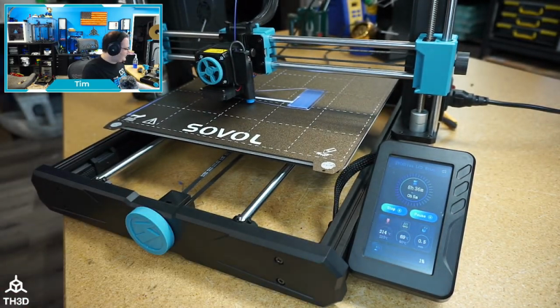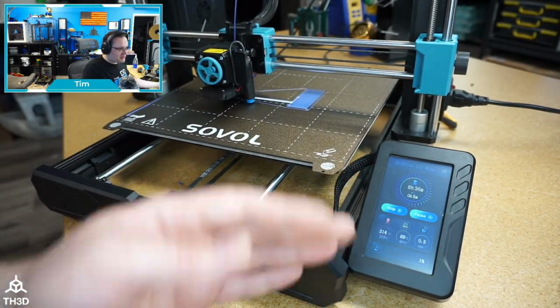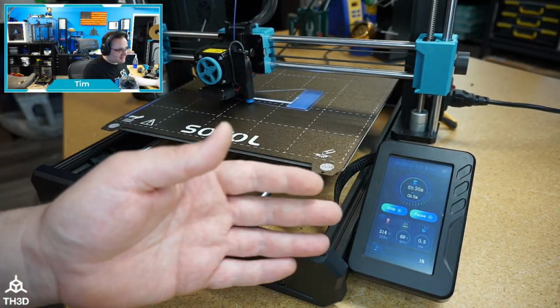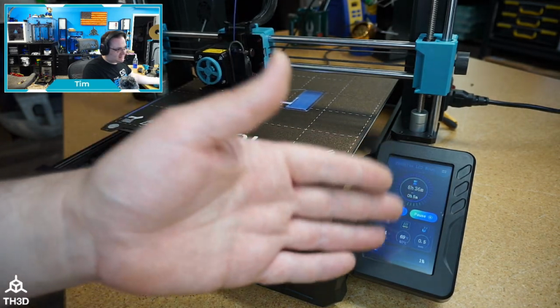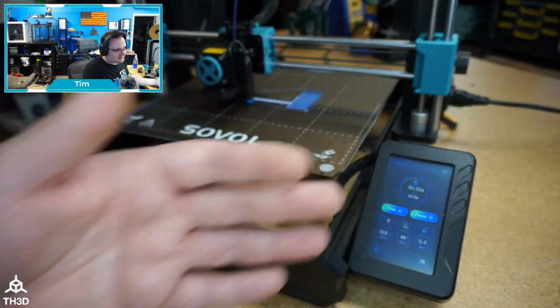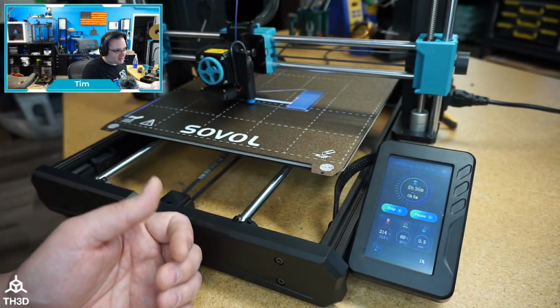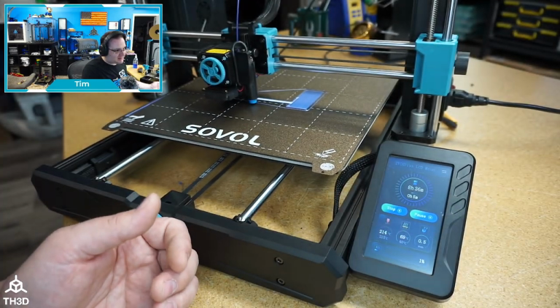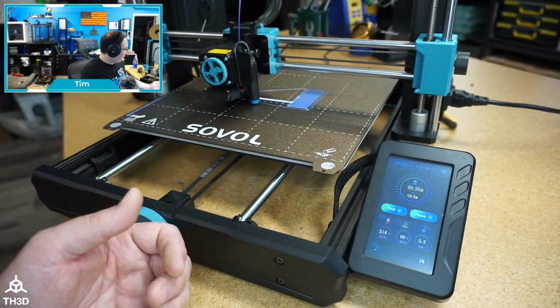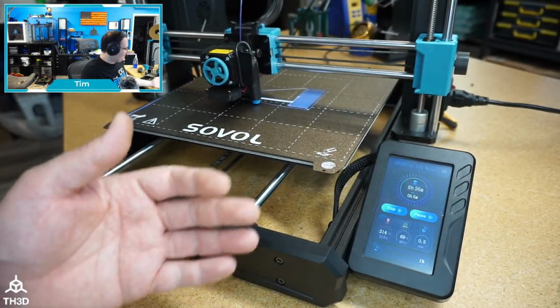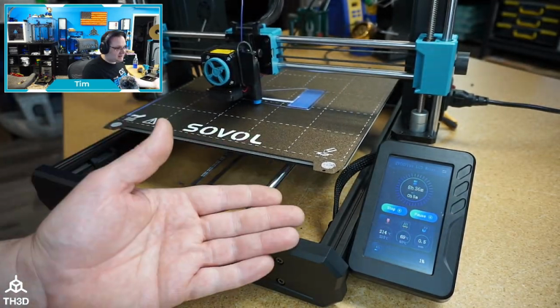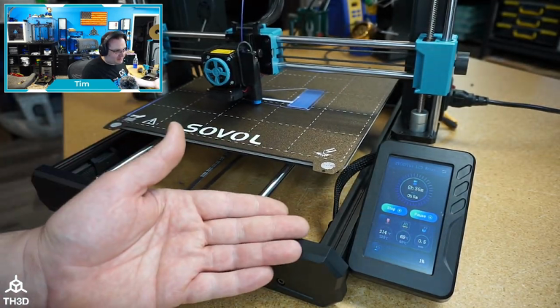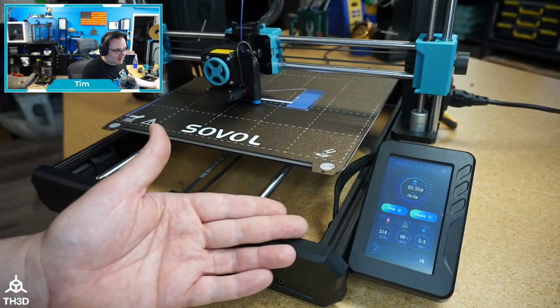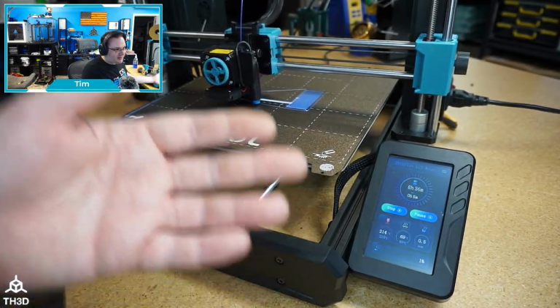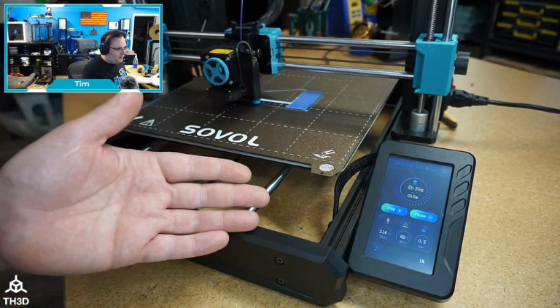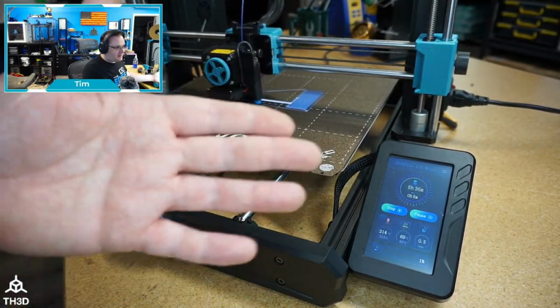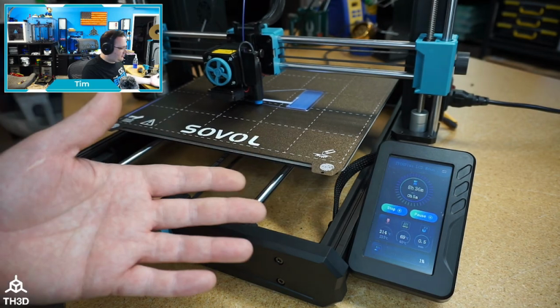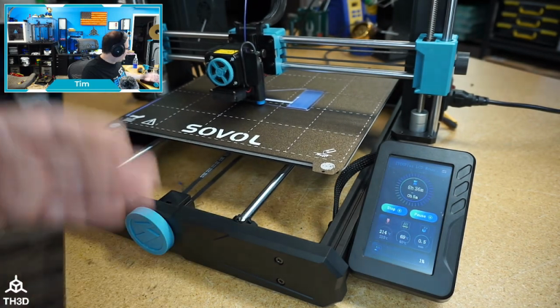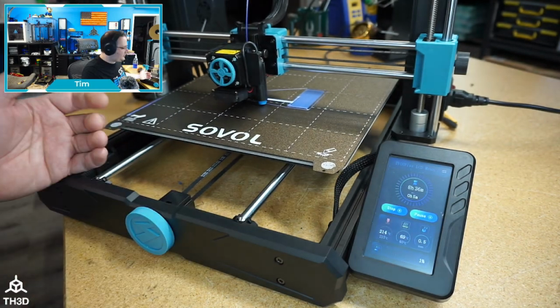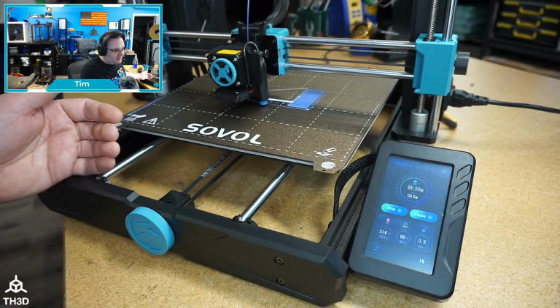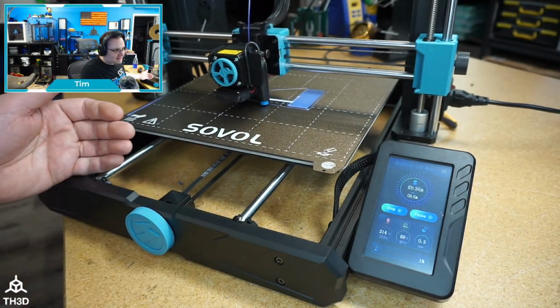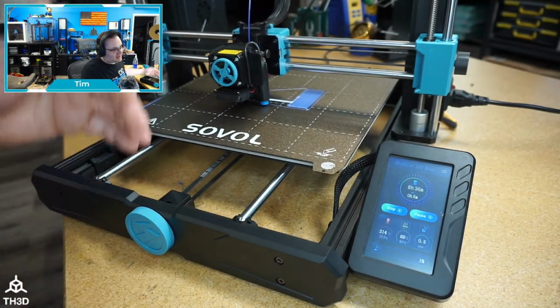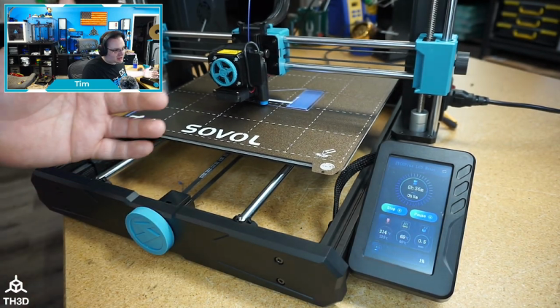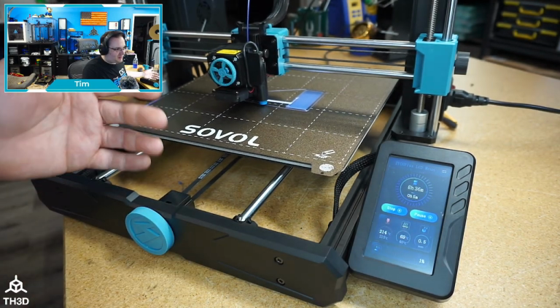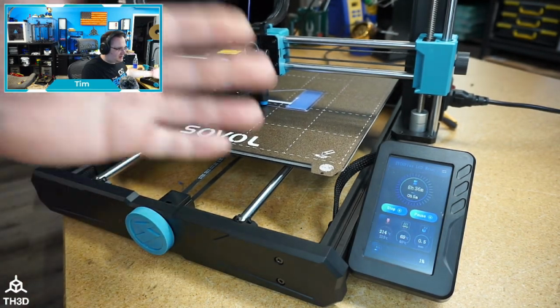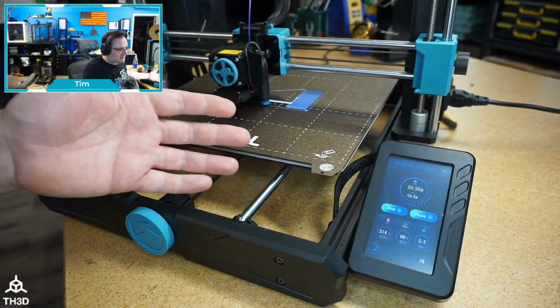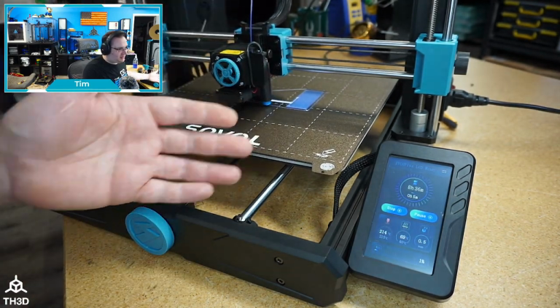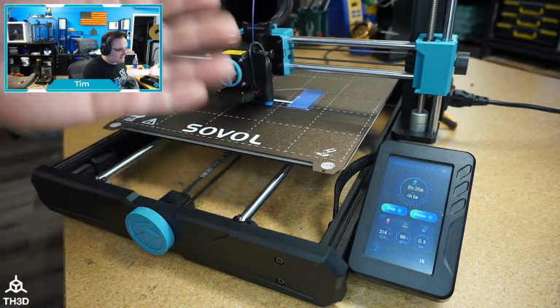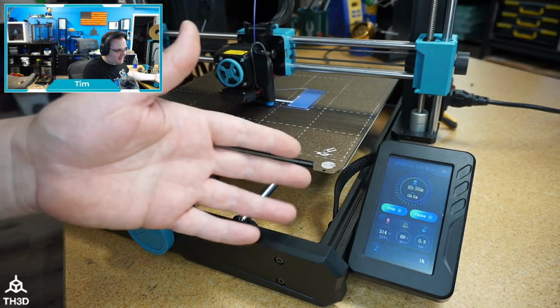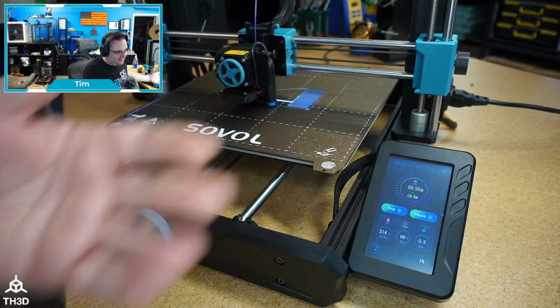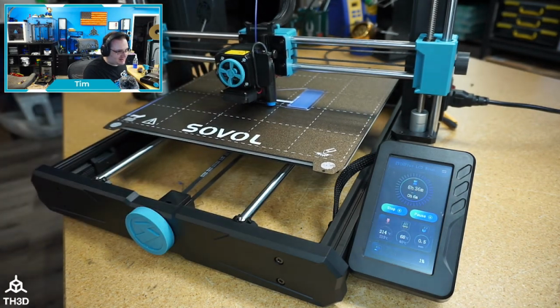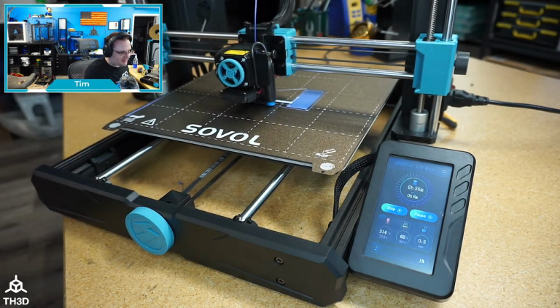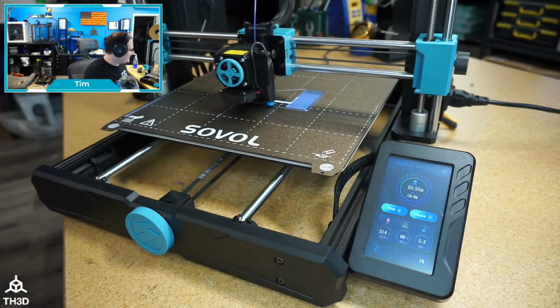I highly doubt they're ever going to release any major updates to this printer's code. So you're basically stuck using their buggy code, or you do what we do — put the RLCD kits on here, change the firmware out, and you can get standard Marlin that's not this bastardized version that these companies use.